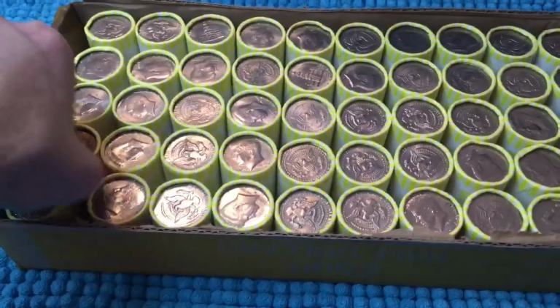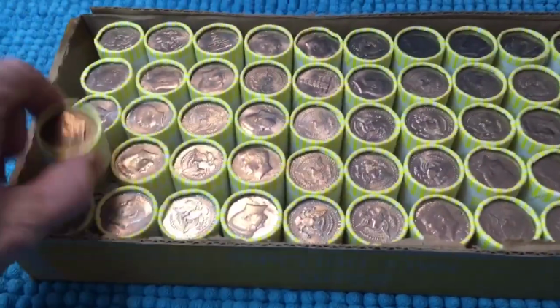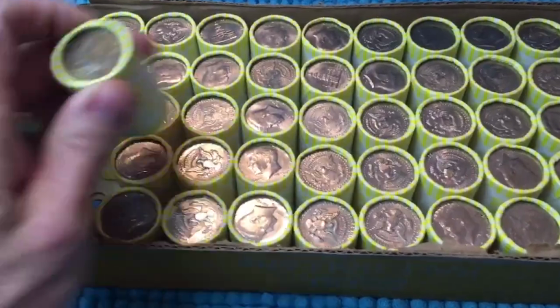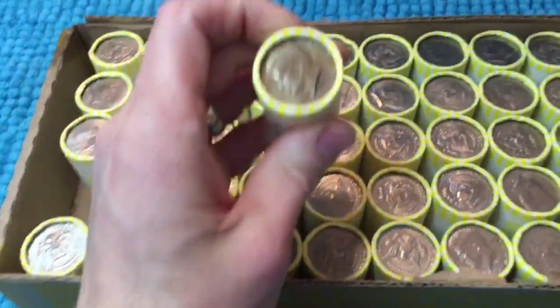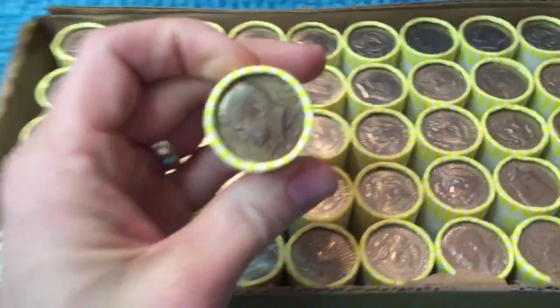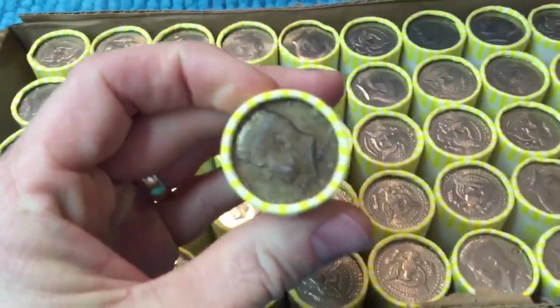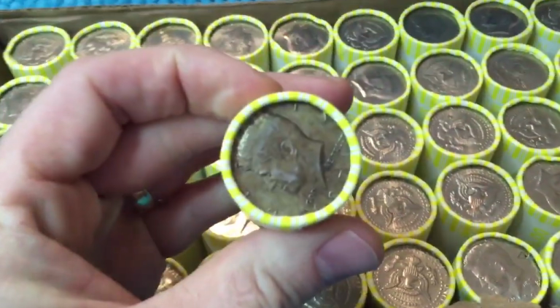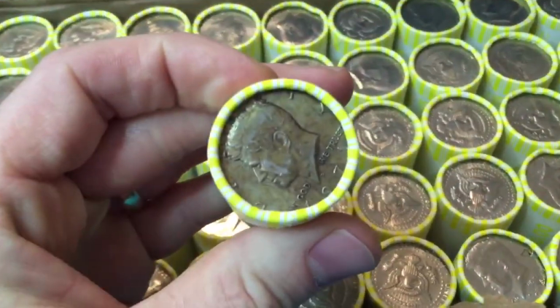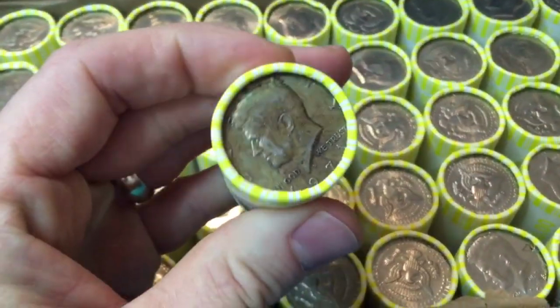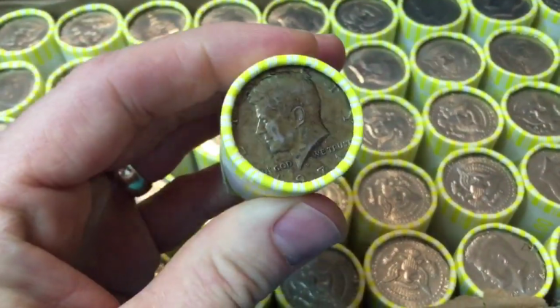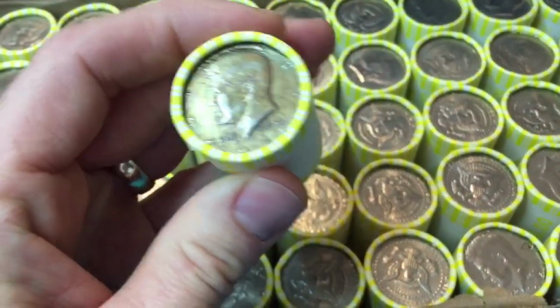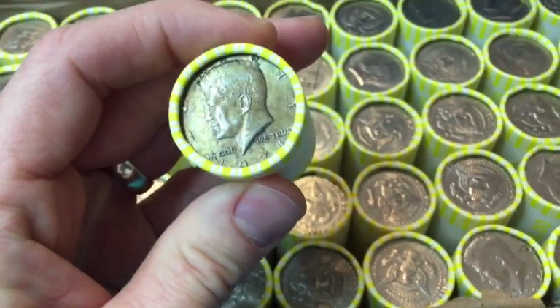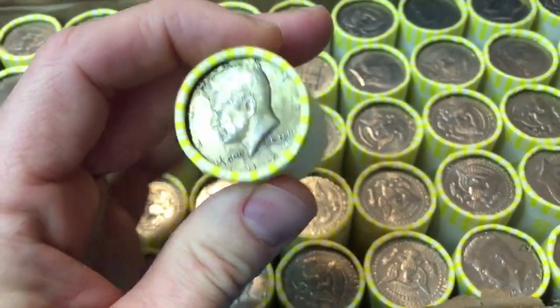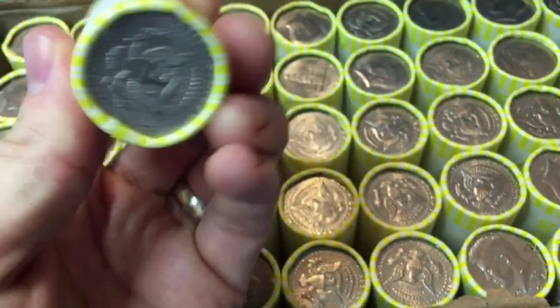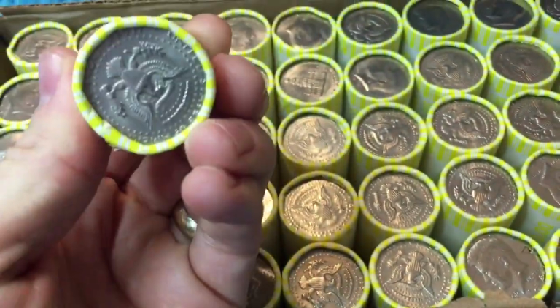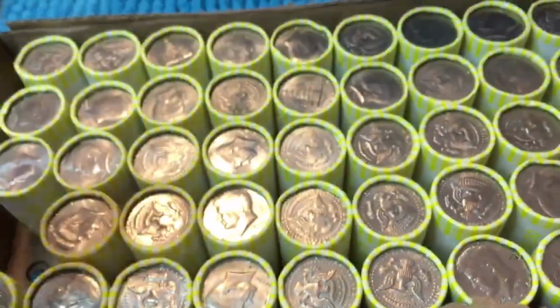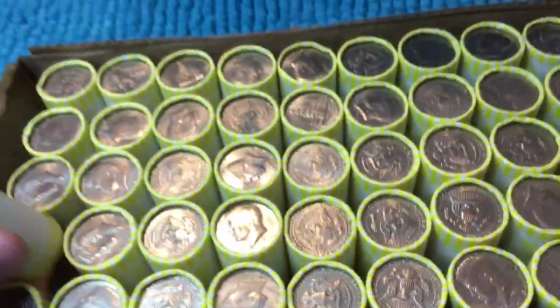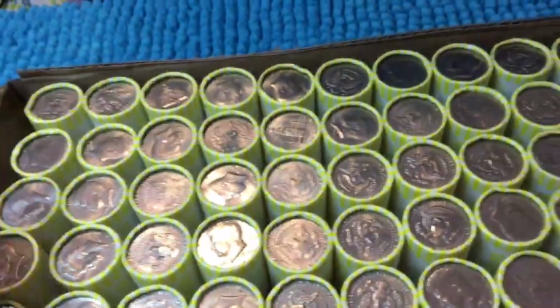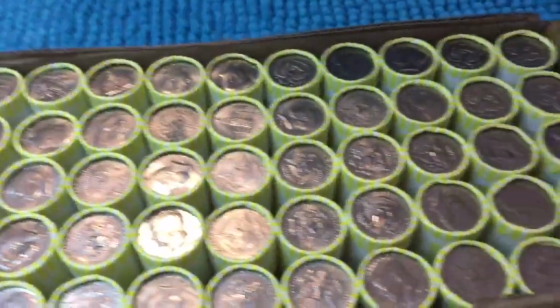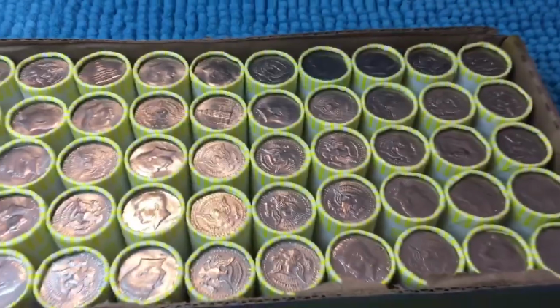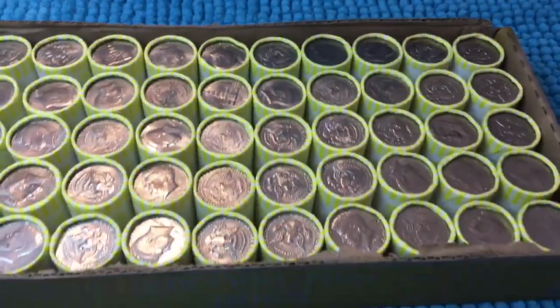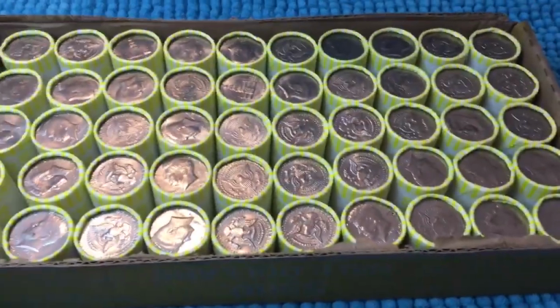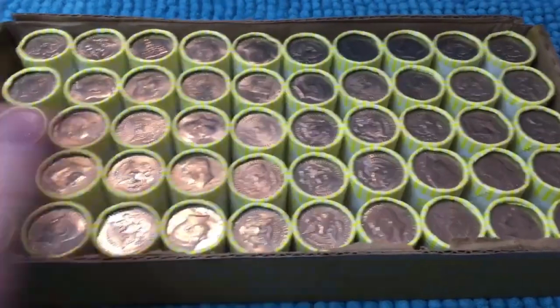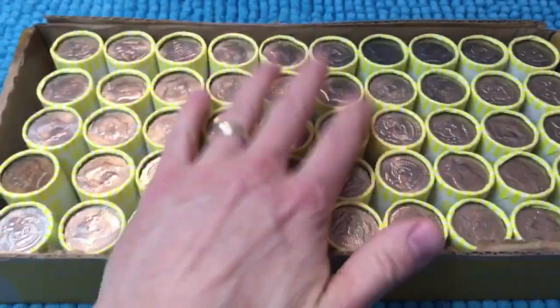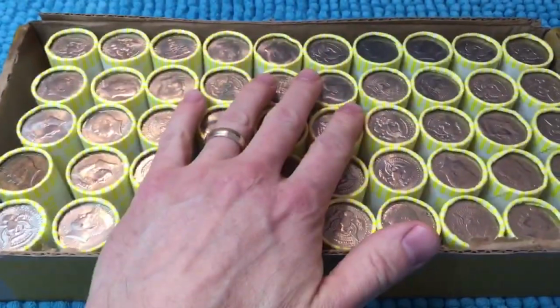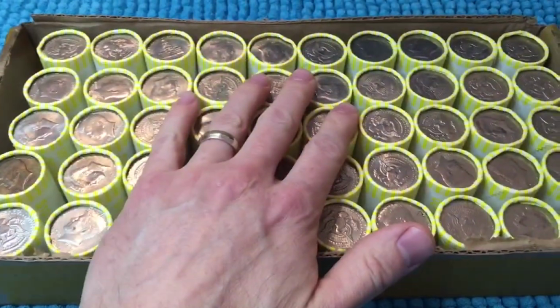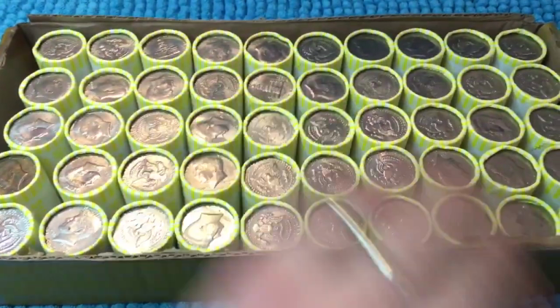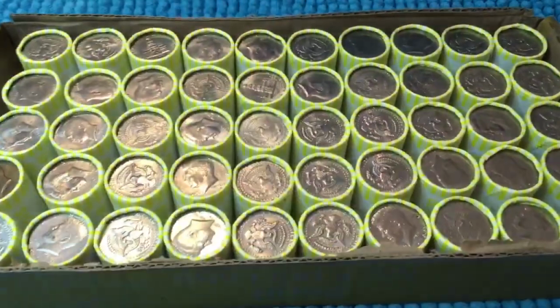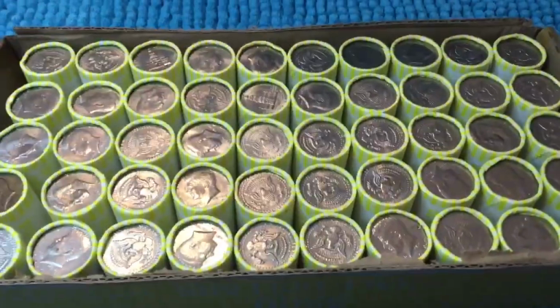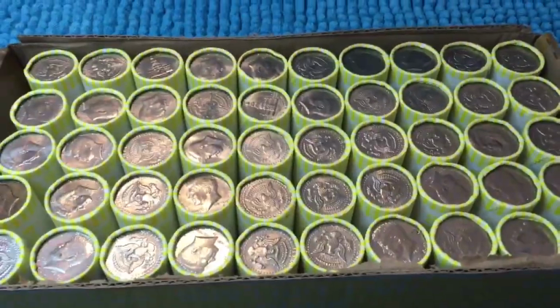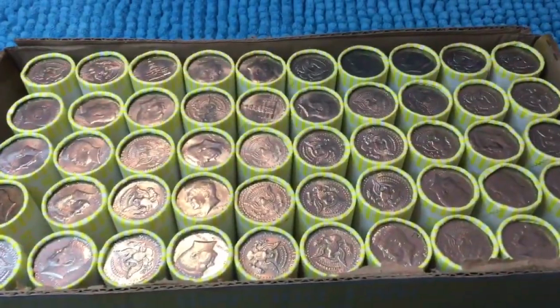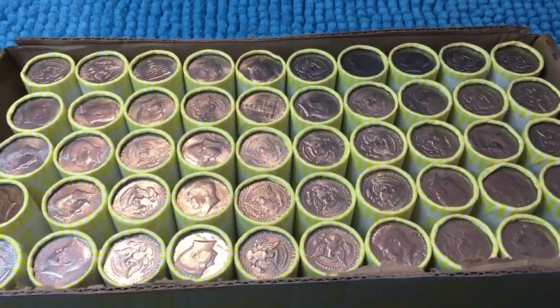Looks like we might have a toned coin right there. So that's pretty cool — one for the album. Let's go ahead and get into these and see what we get.